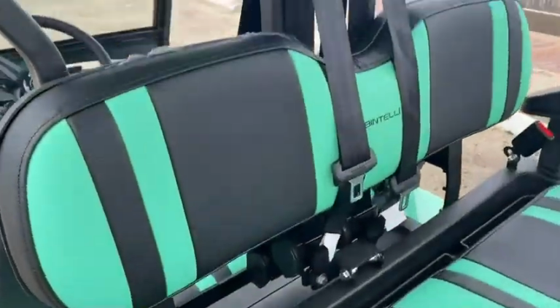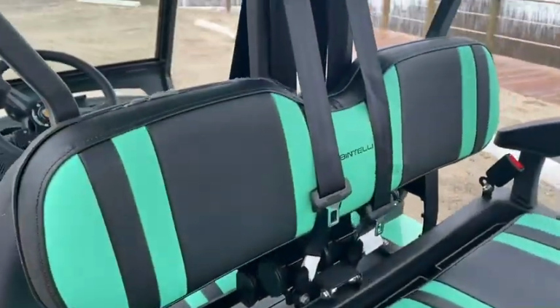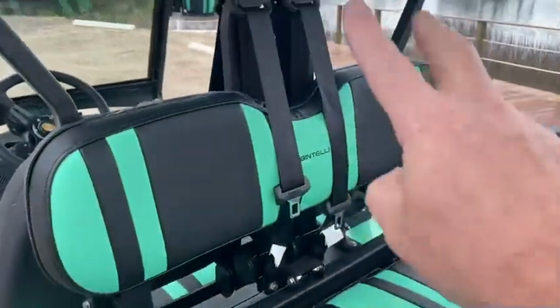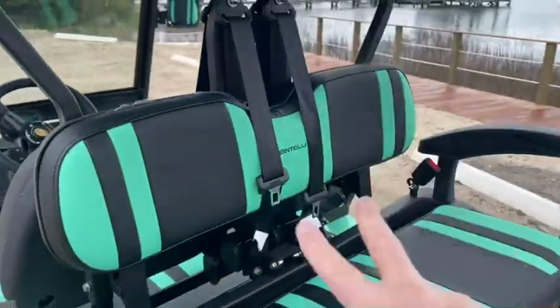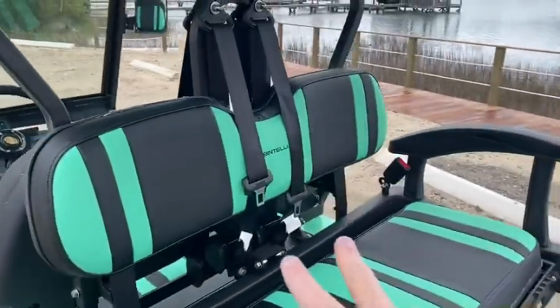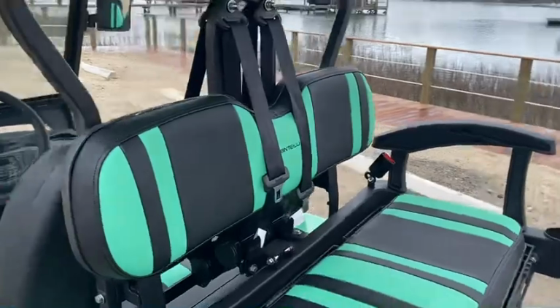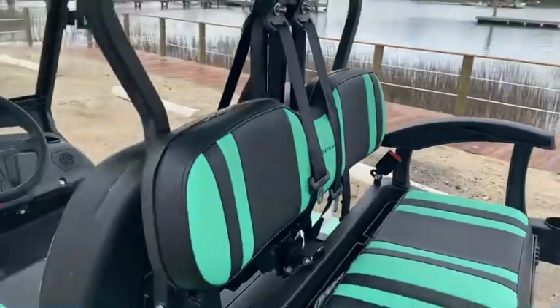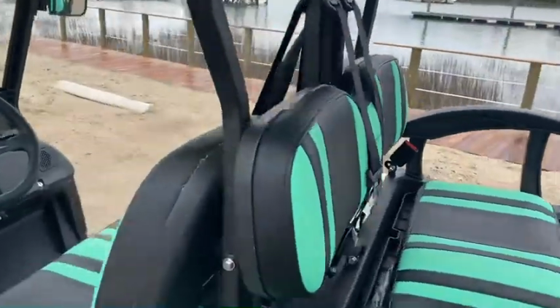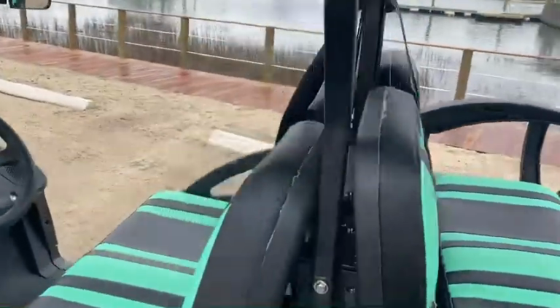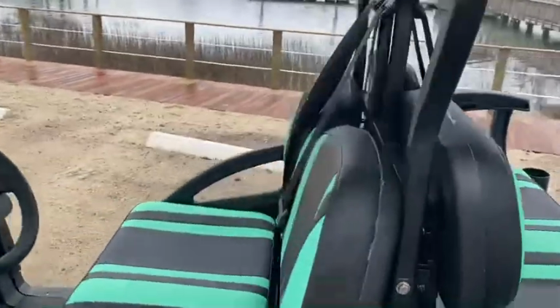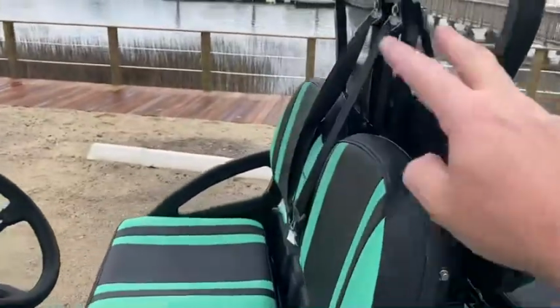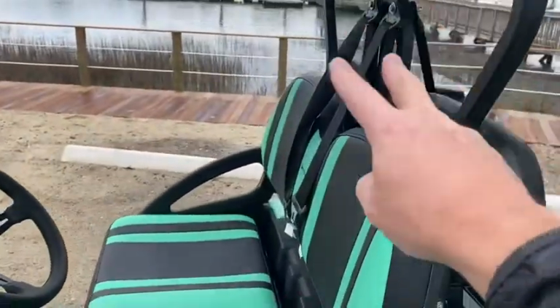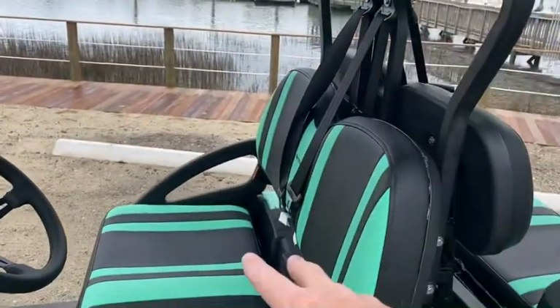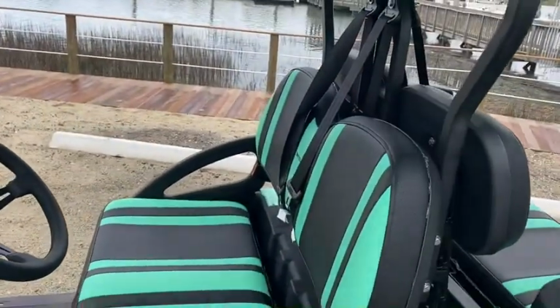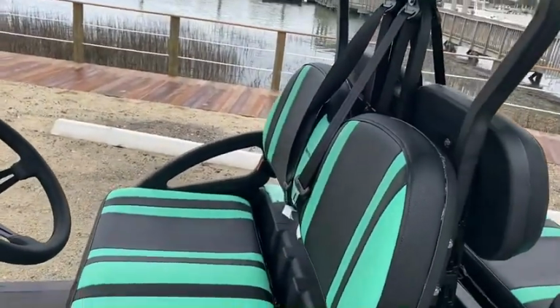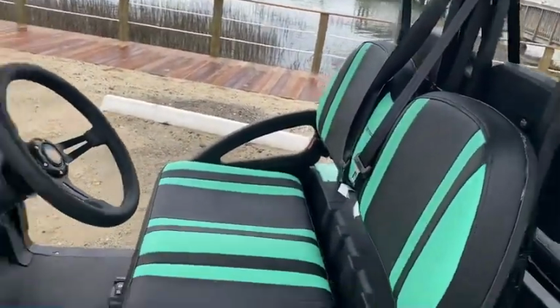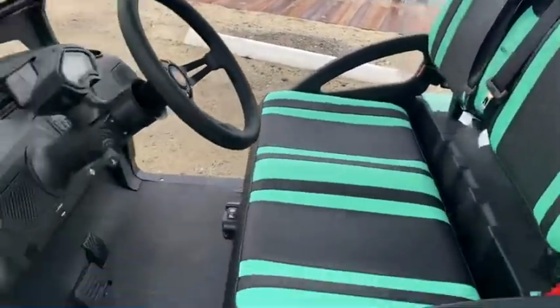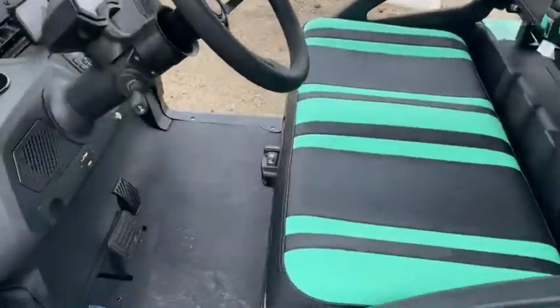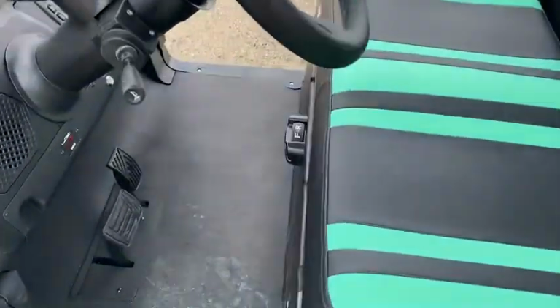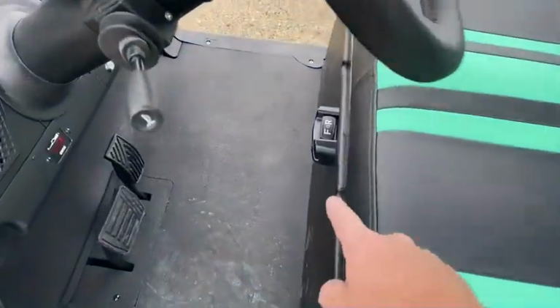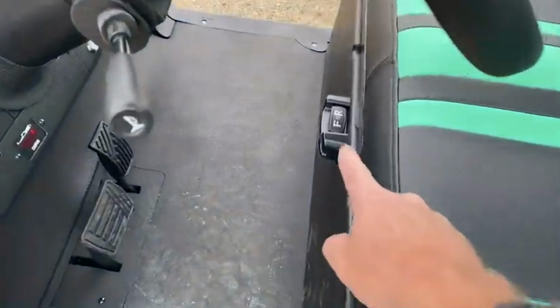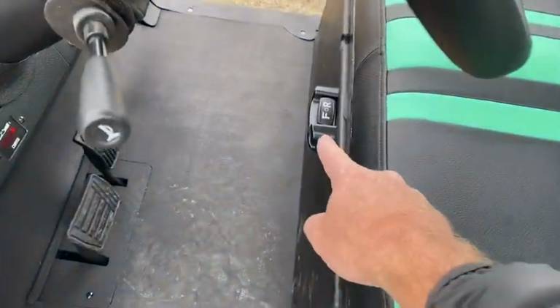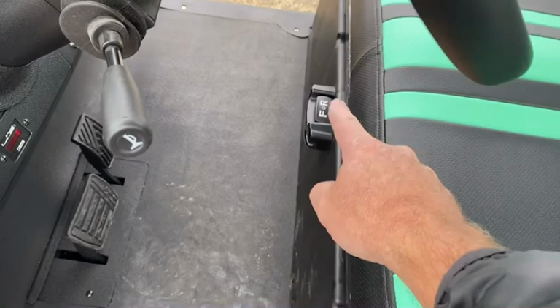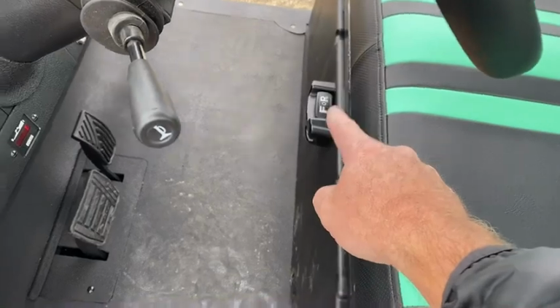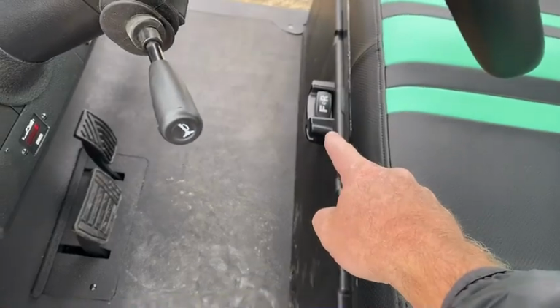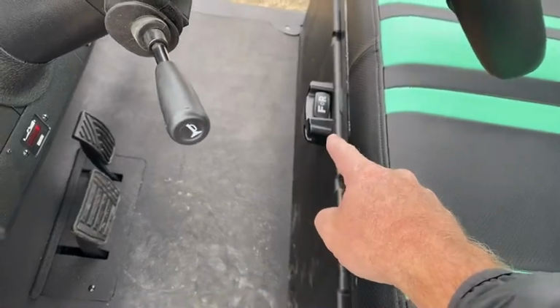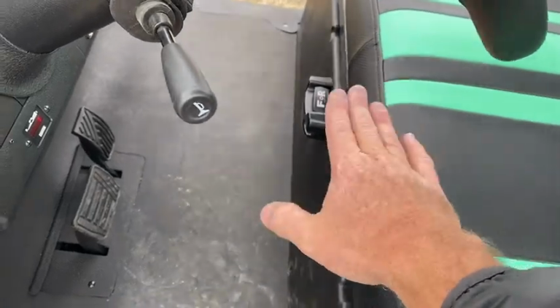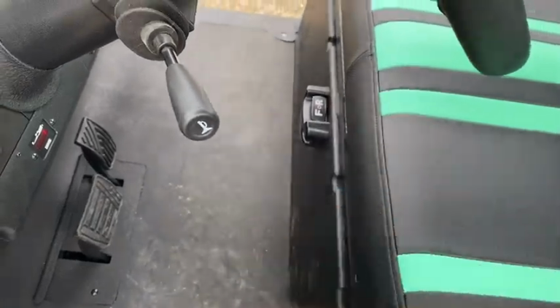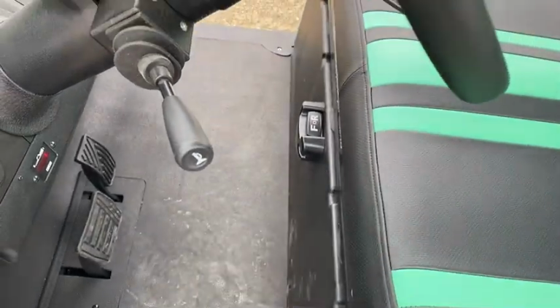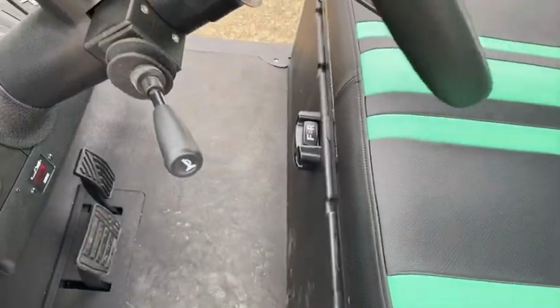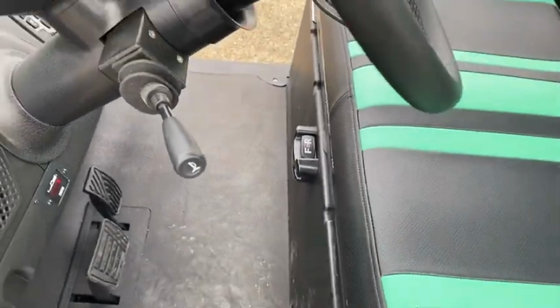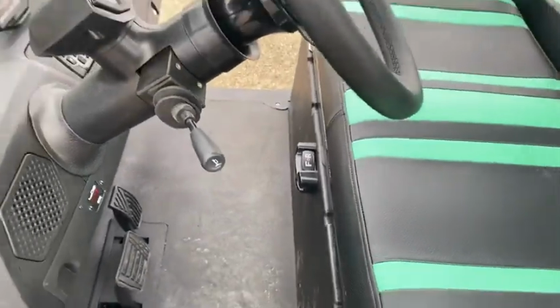You've got full seatbelts in the back and full seatbelts in the front. These are your controls to go forward, reverse, and neutral is right in the middle.